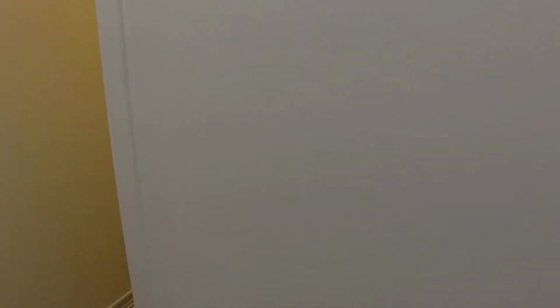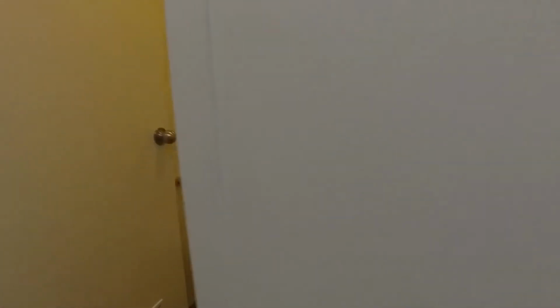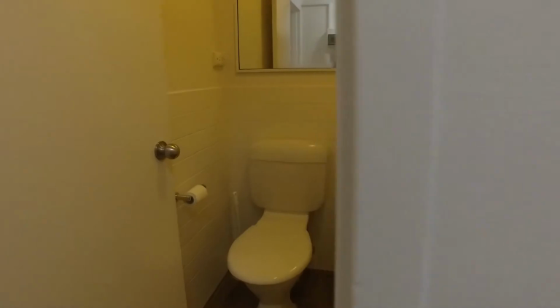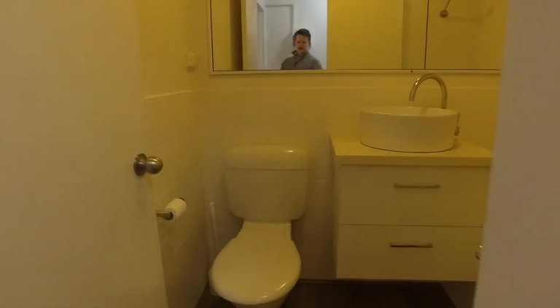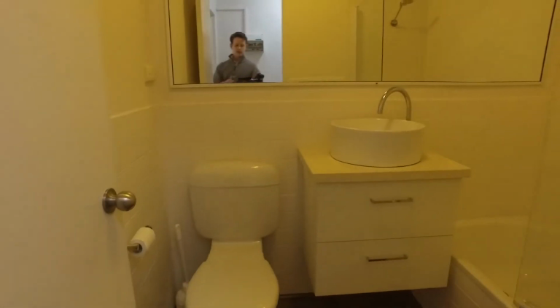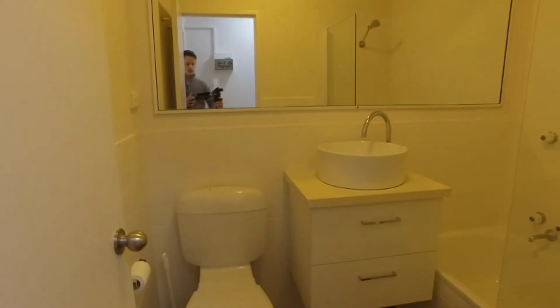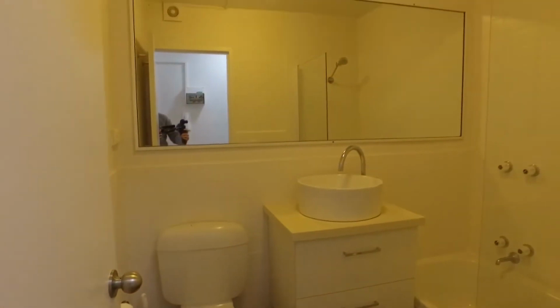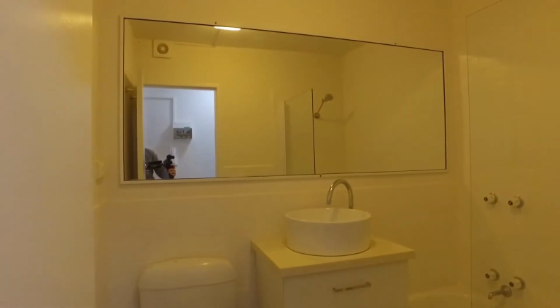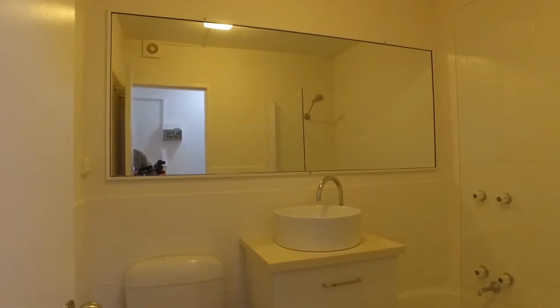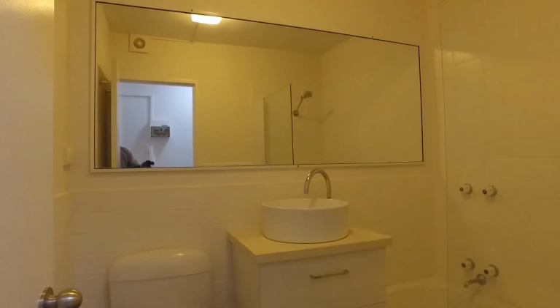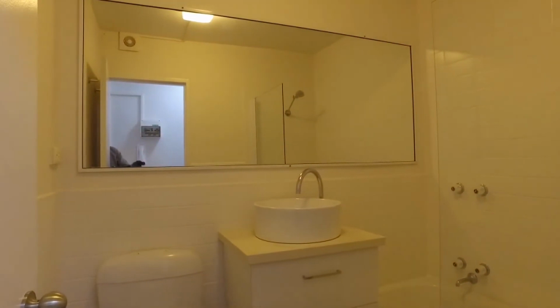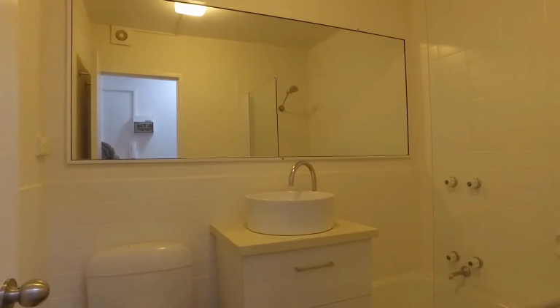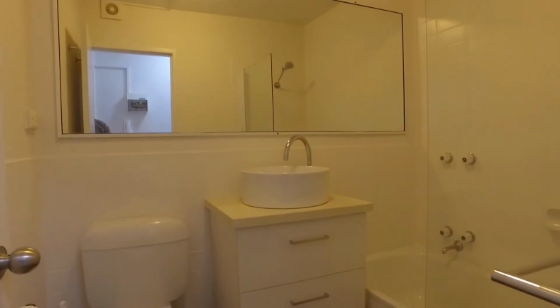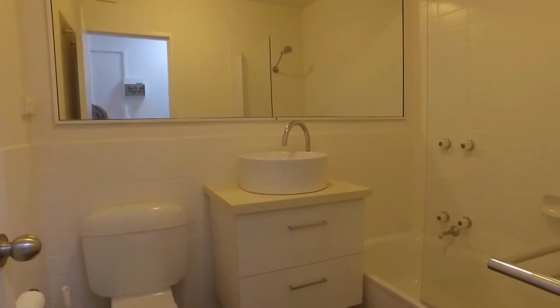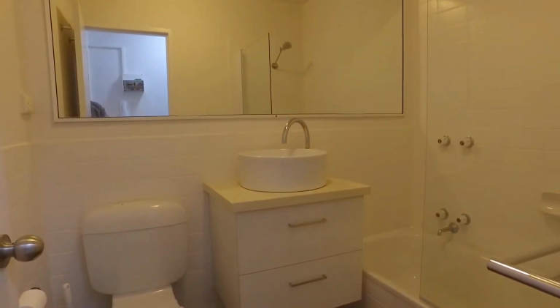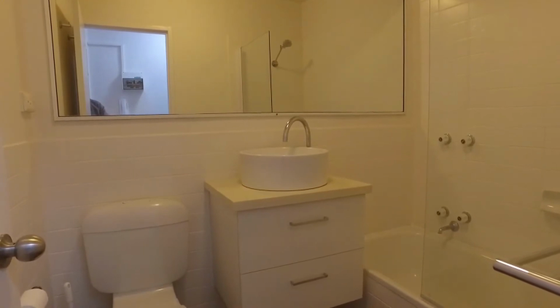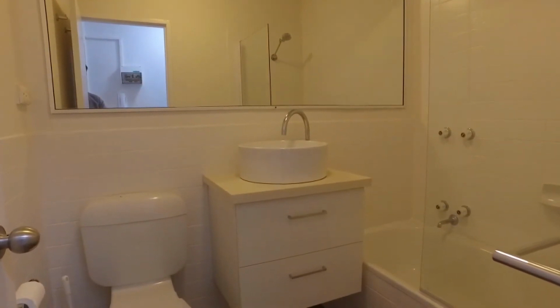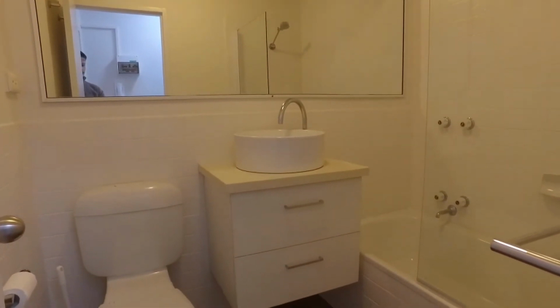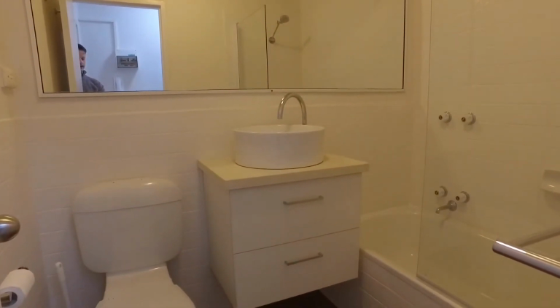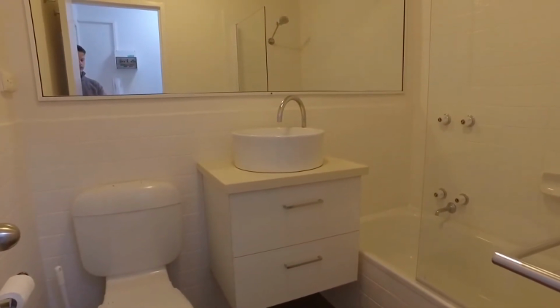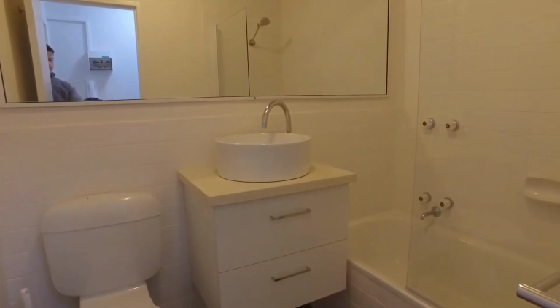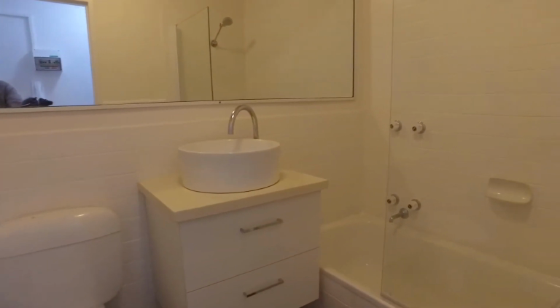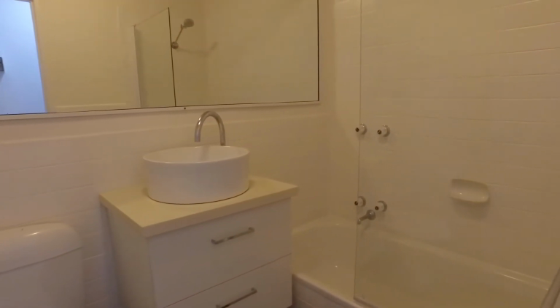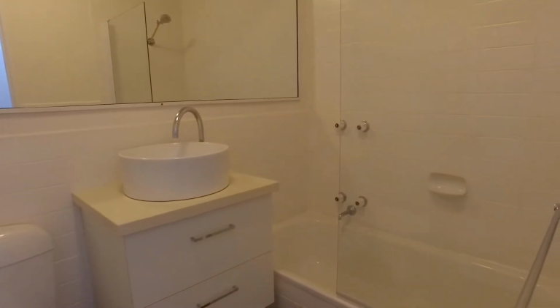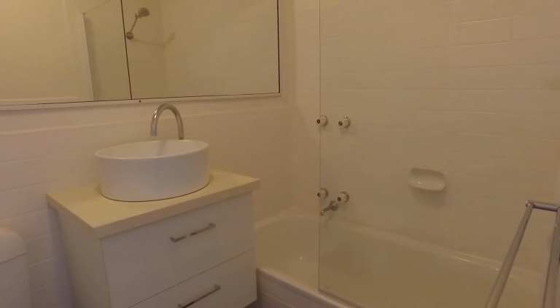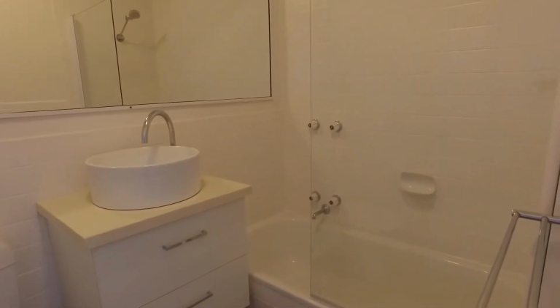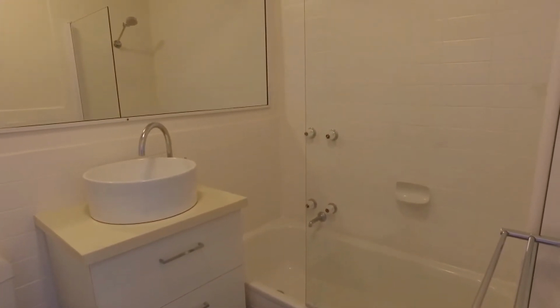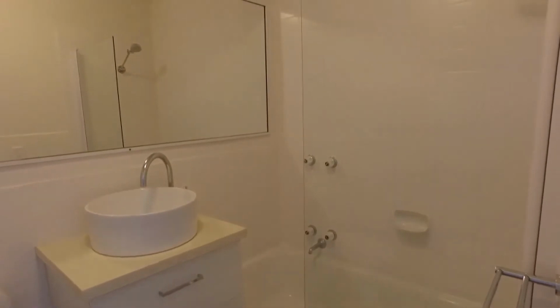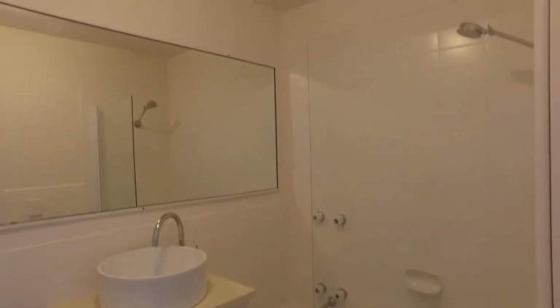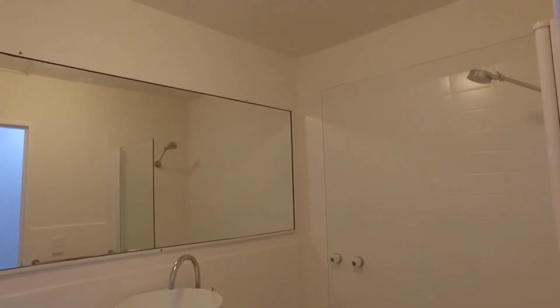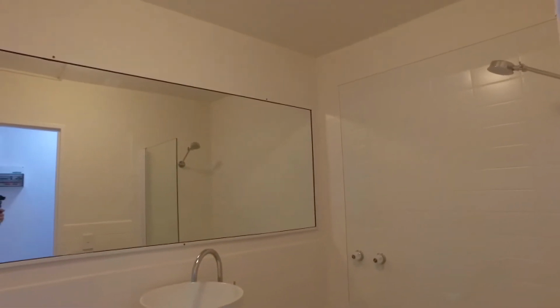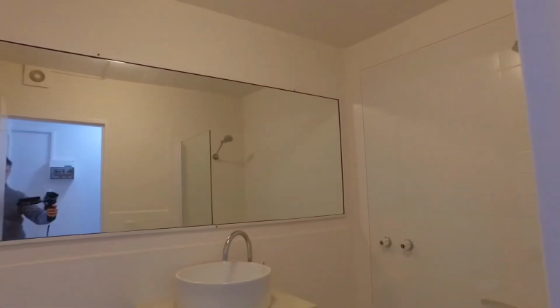We'll take a look into our central bathroom. So again, a really modern fit in here with a neat vanity unit, plenty of cupboard space. We've got a separate toilet and shower over bath. It's the best of both worlds there.